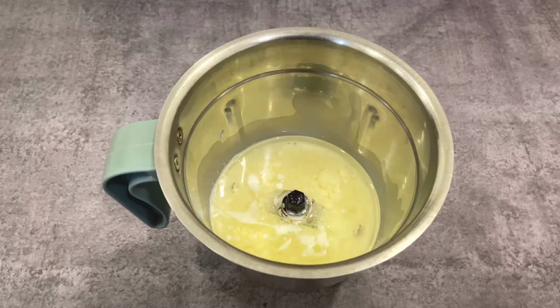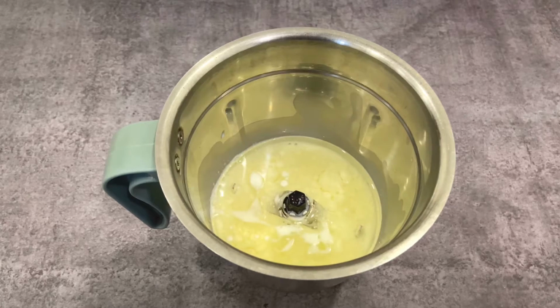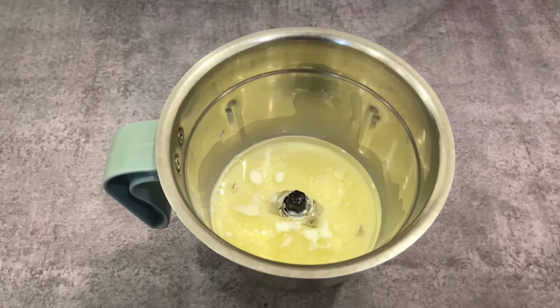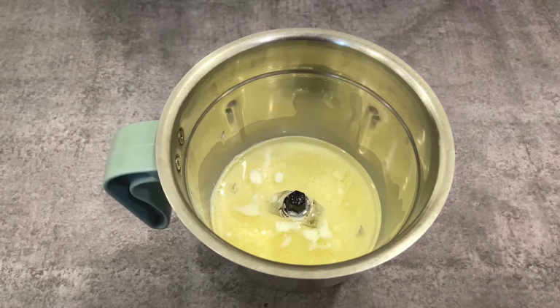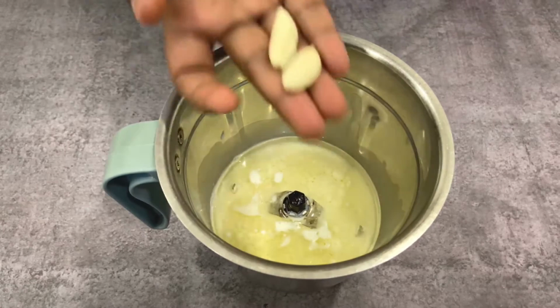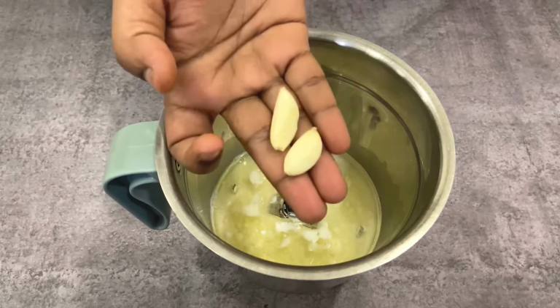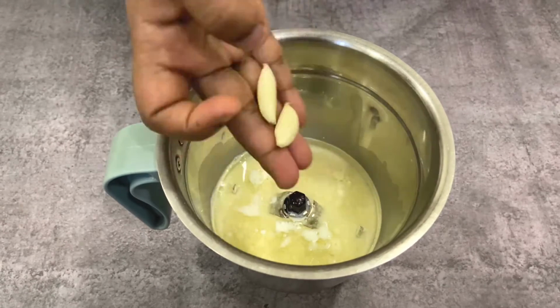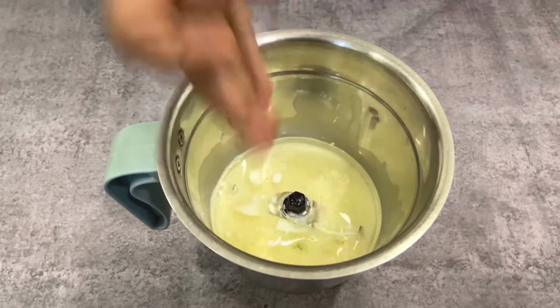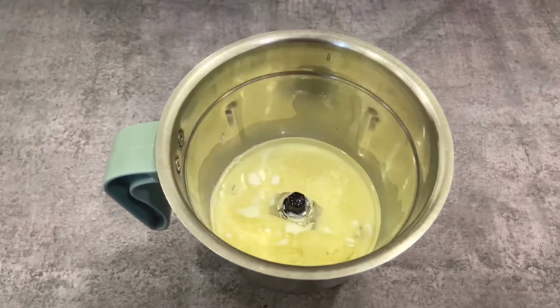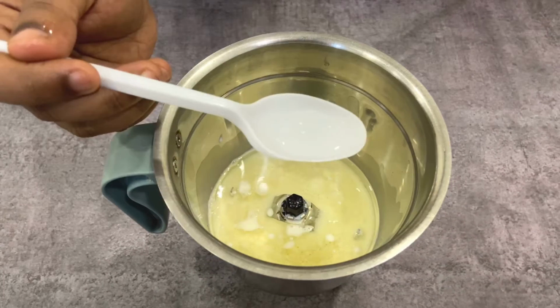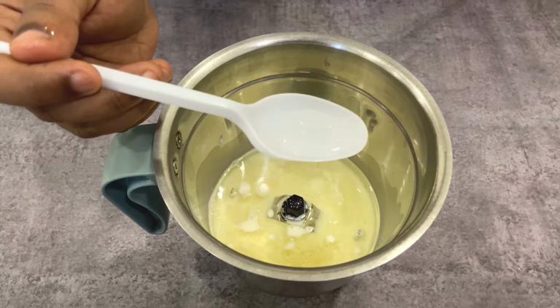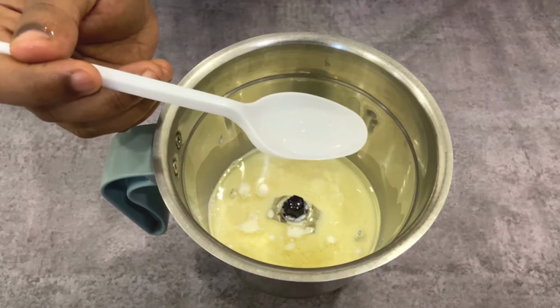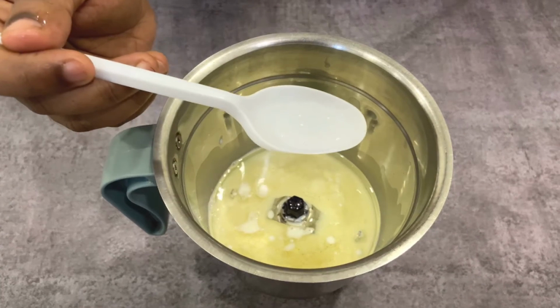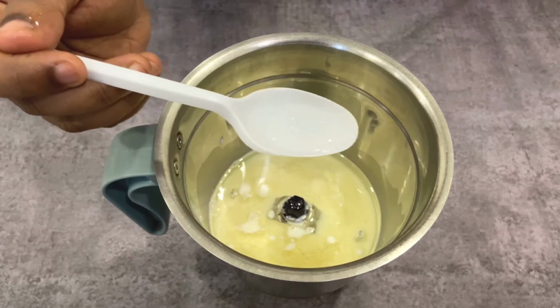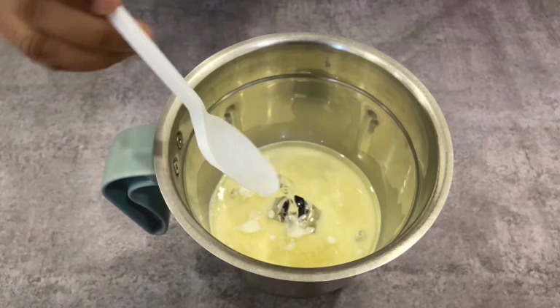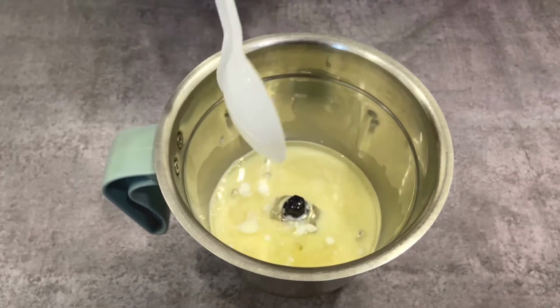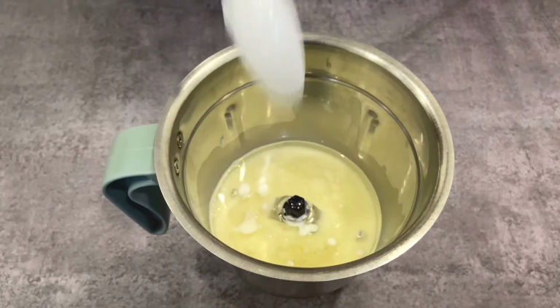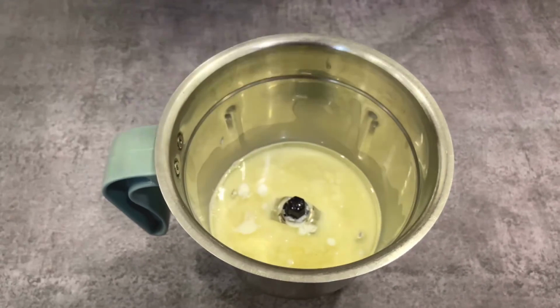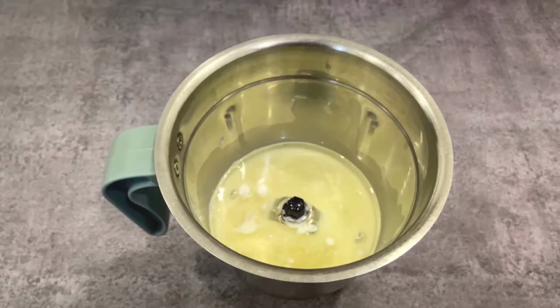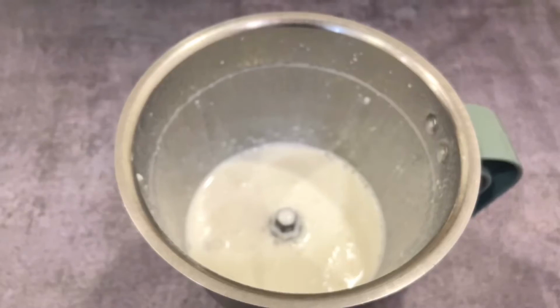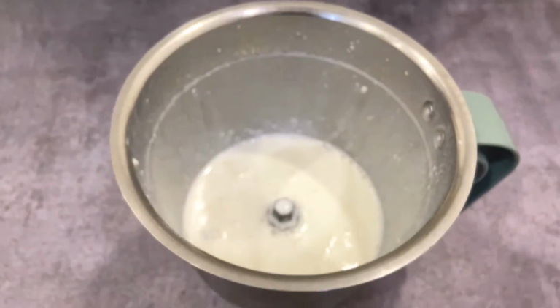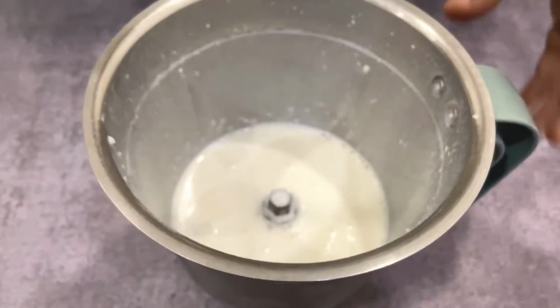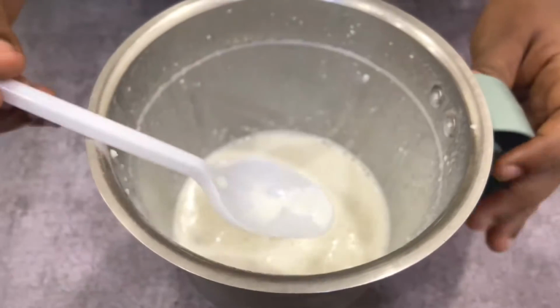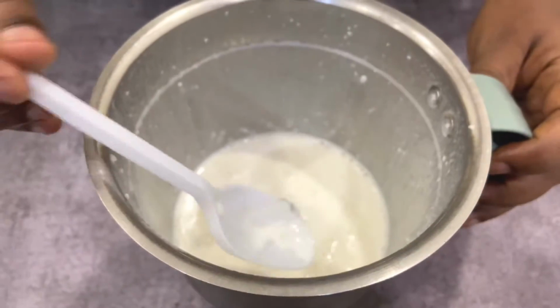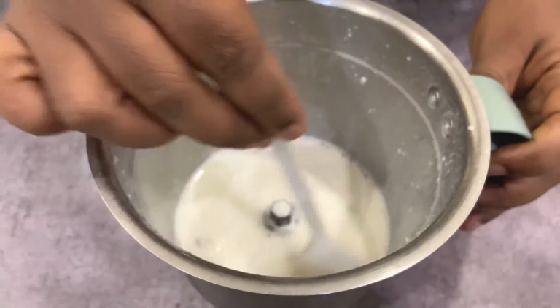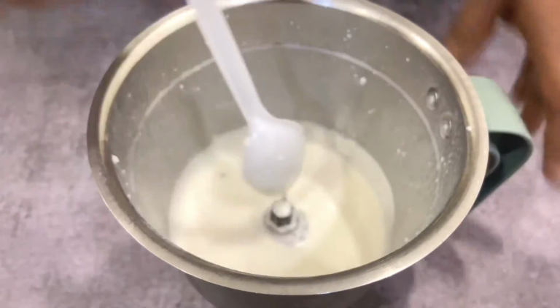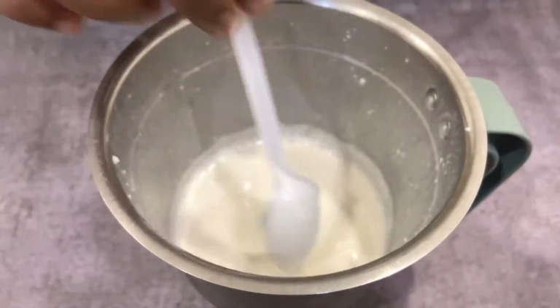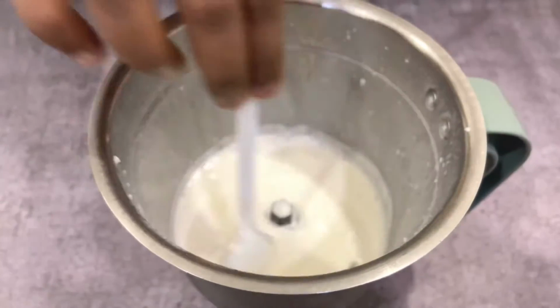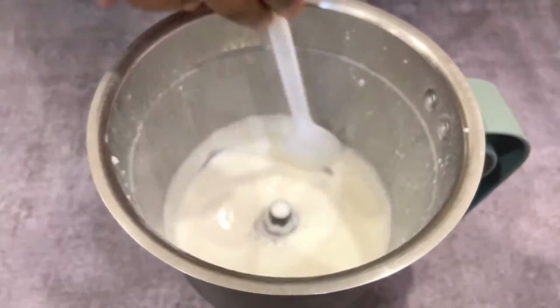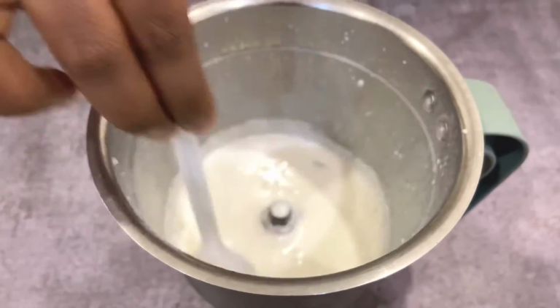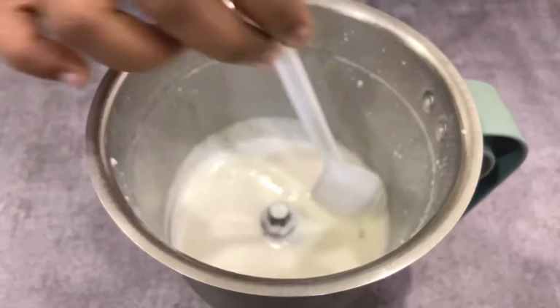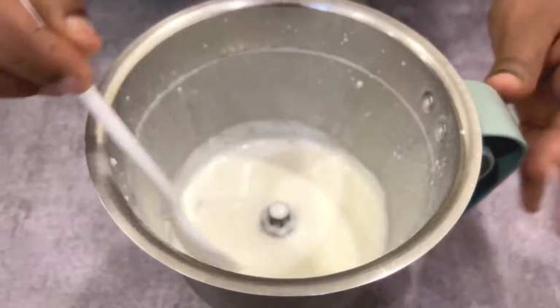Now just add 2 garlic cloves to it, just to enhance the taste. And then half a tablespoon of vinegar — that will do. Then give it a nice mix. You need to pulse it and blend it.